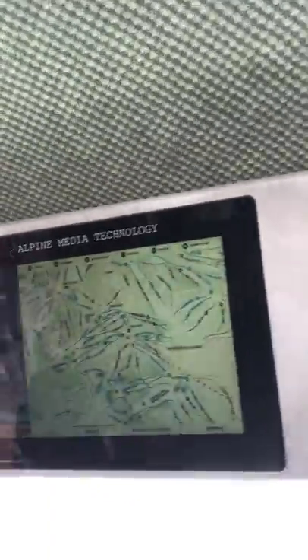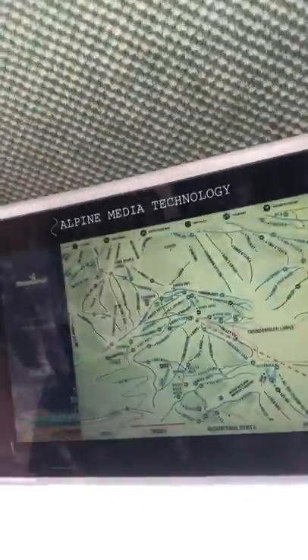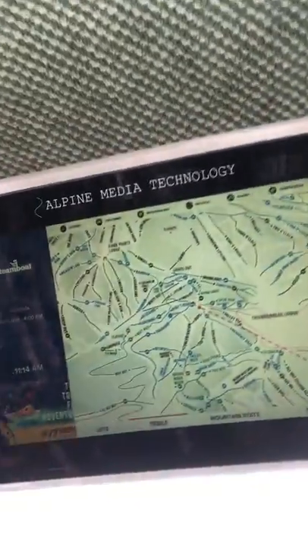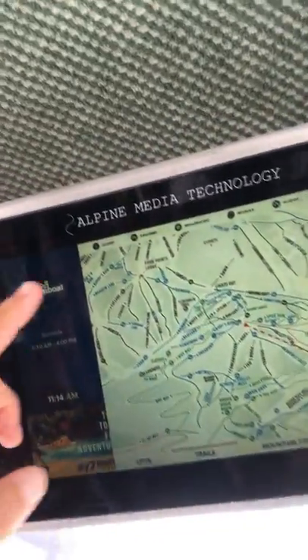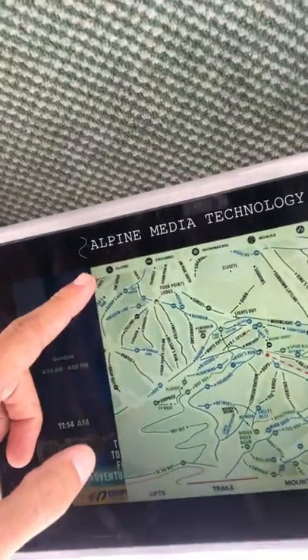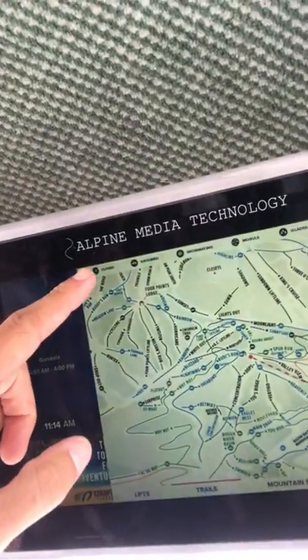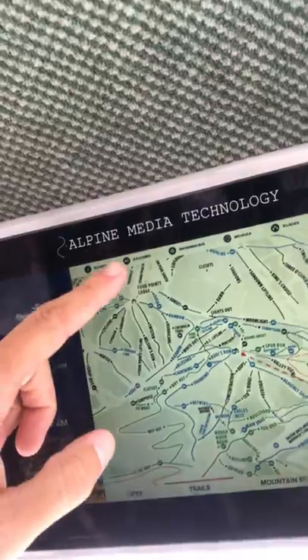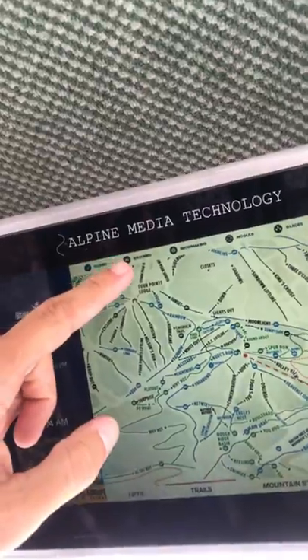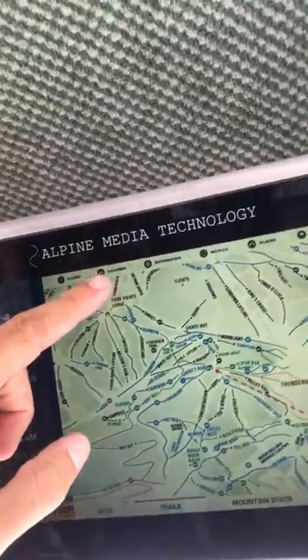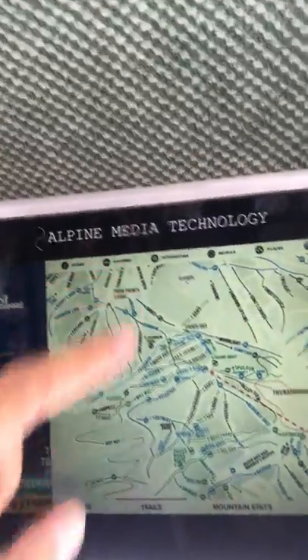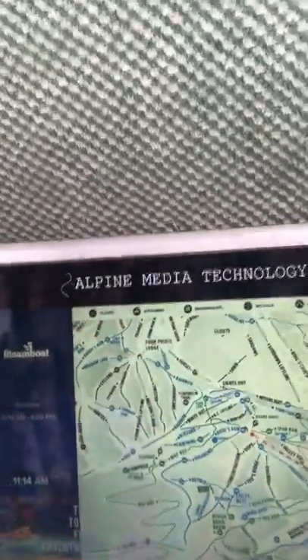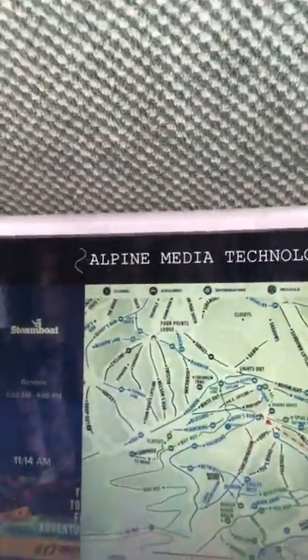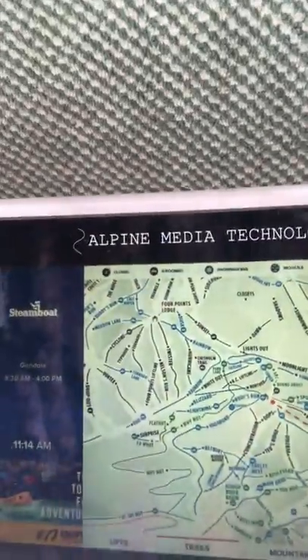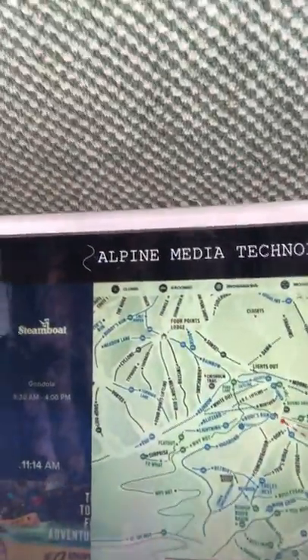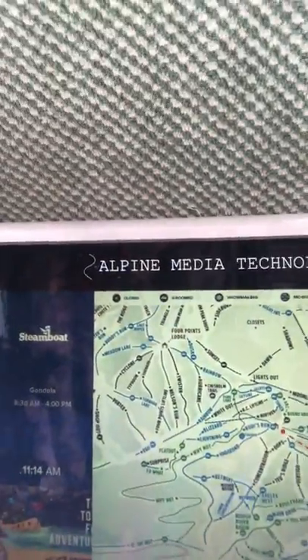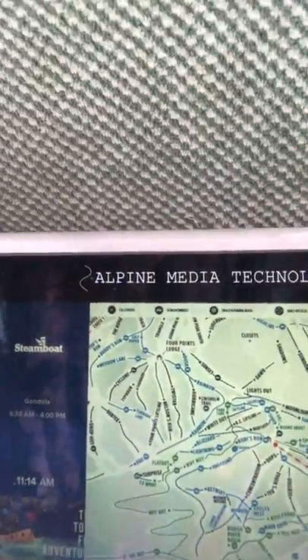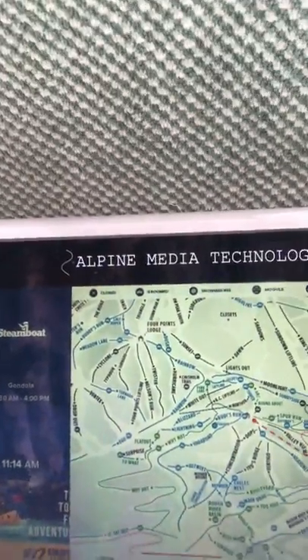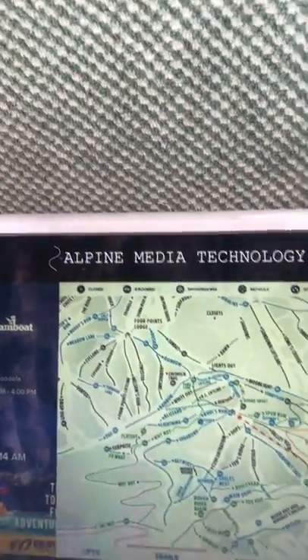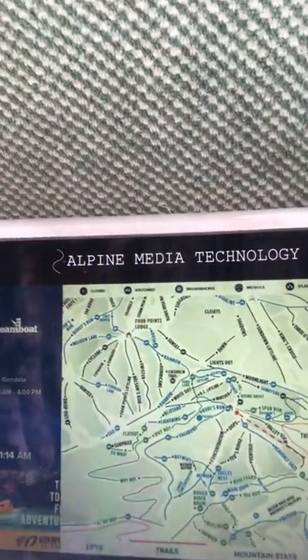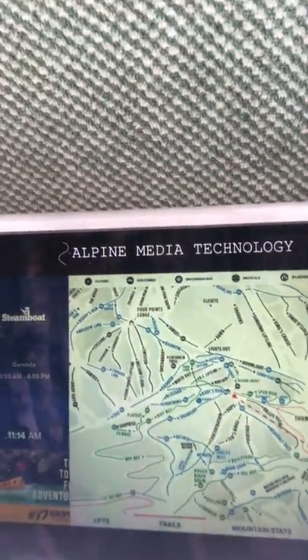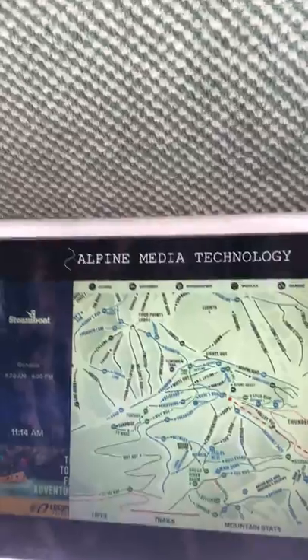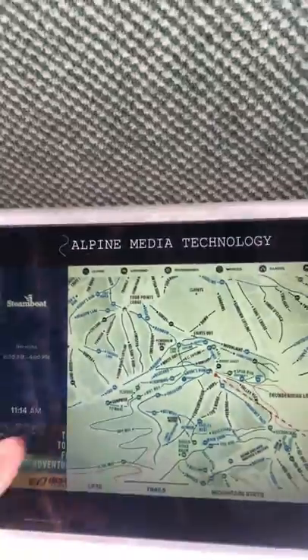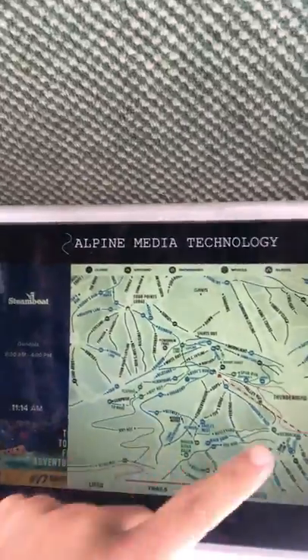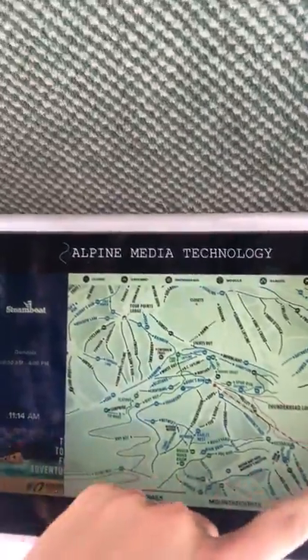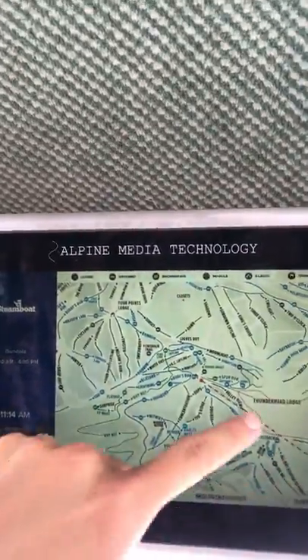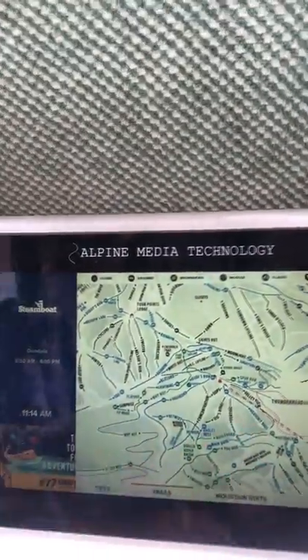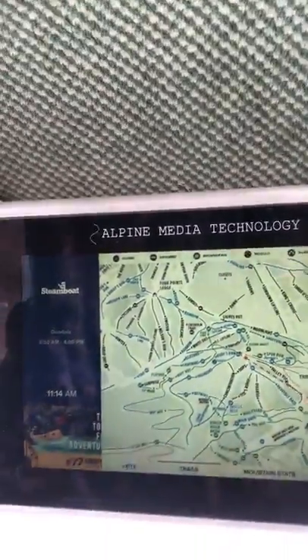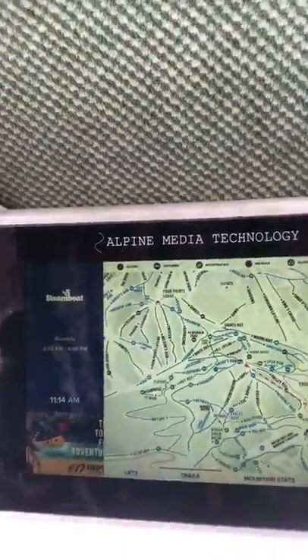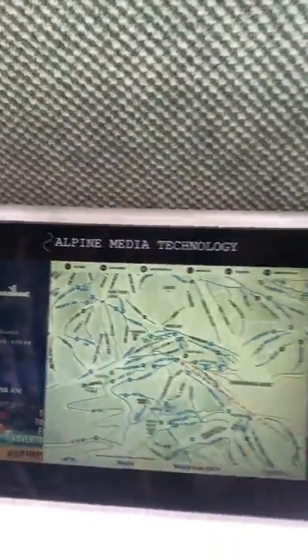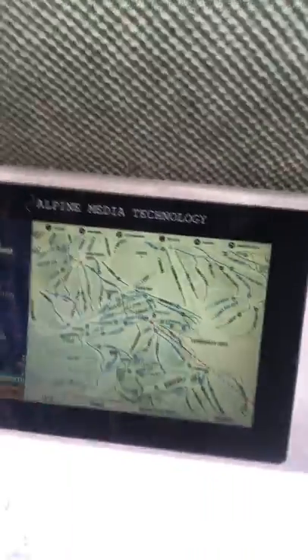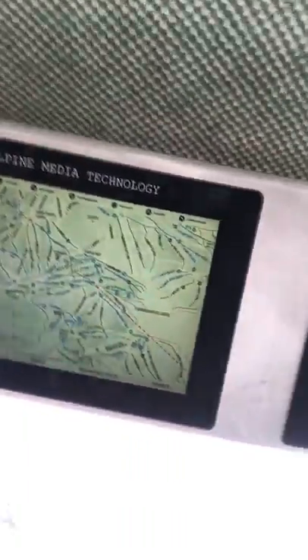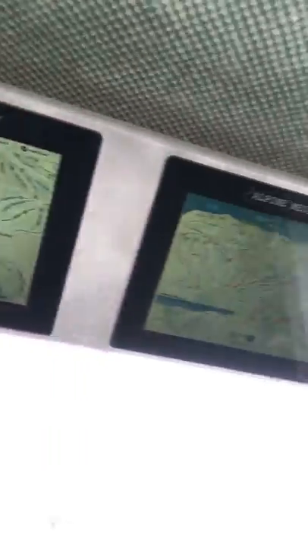And this is nice on the left screen here — you can see what's groomed, what's had snowmaking done, moguls, glades, competition, and just where the chairs are in general. So that's kind of the general layout.